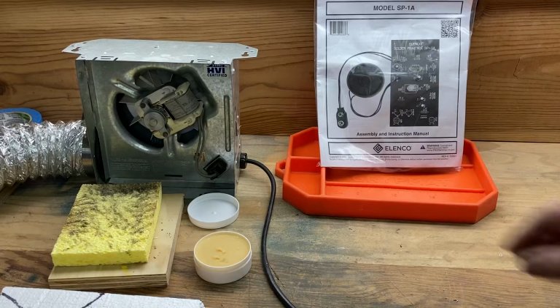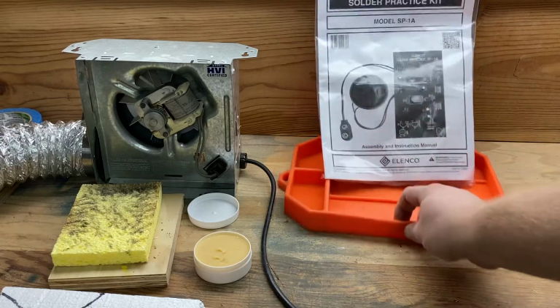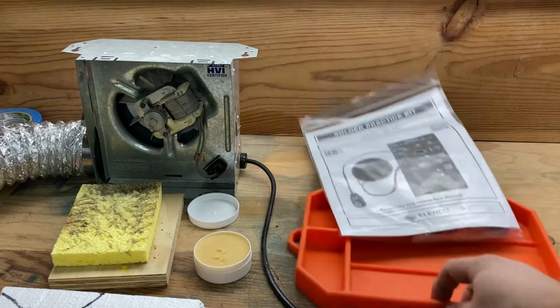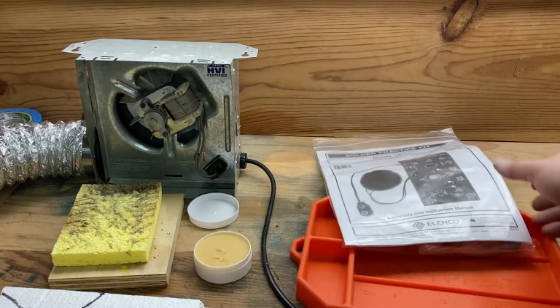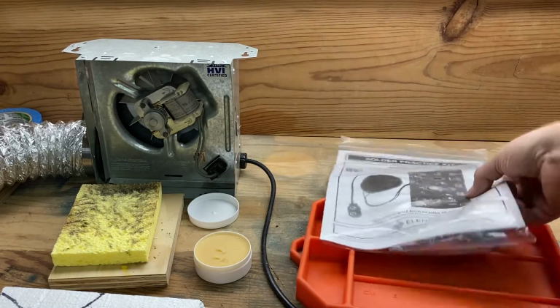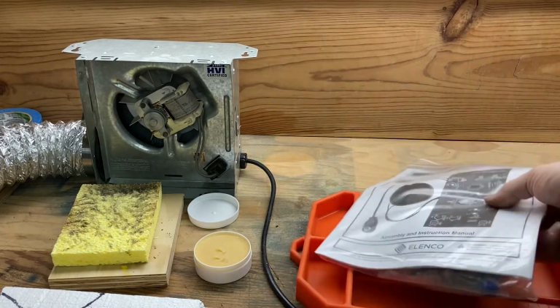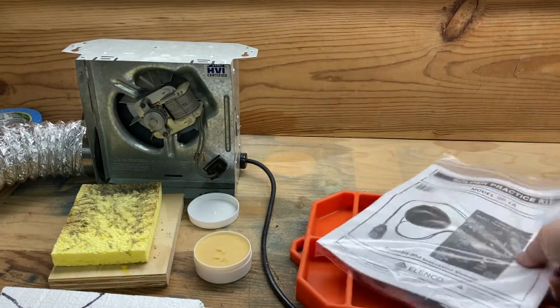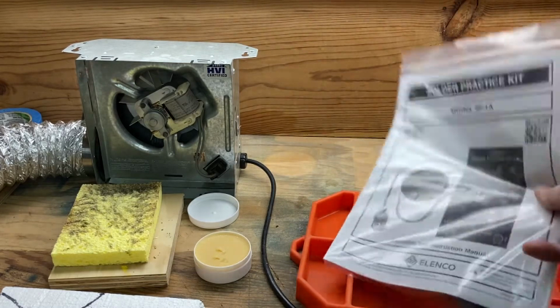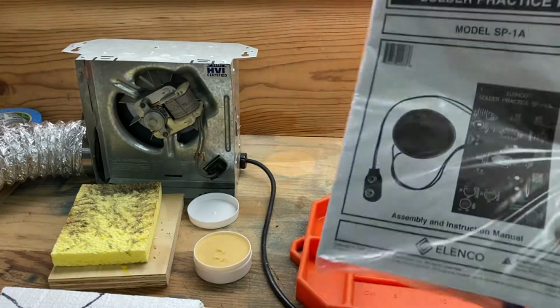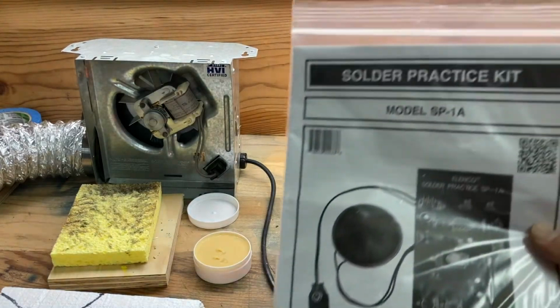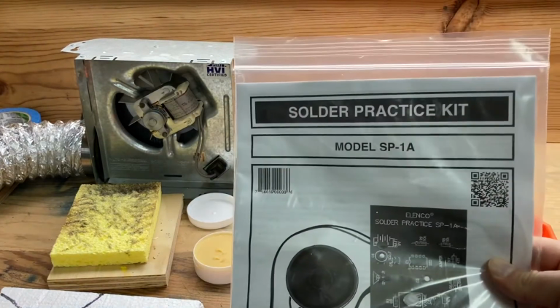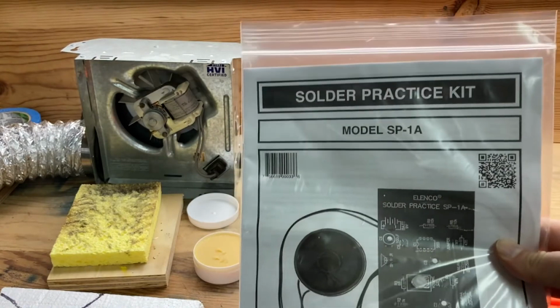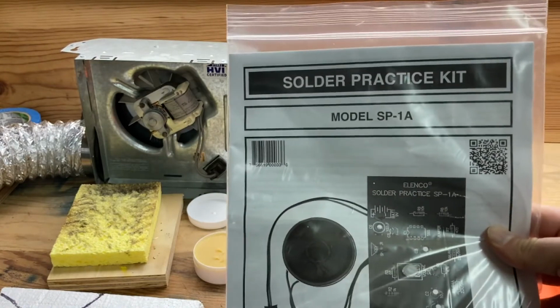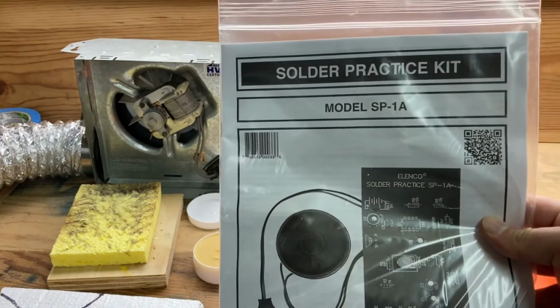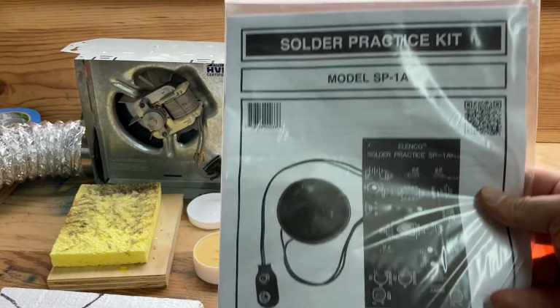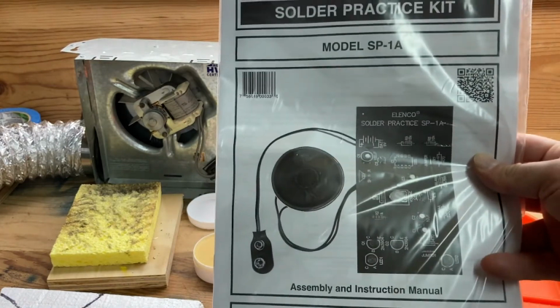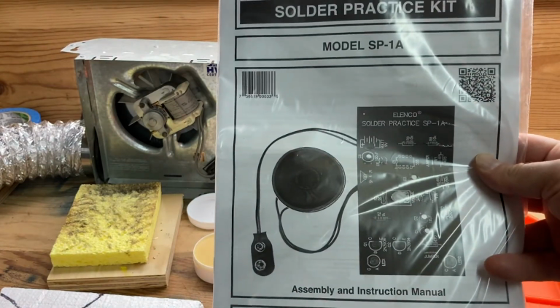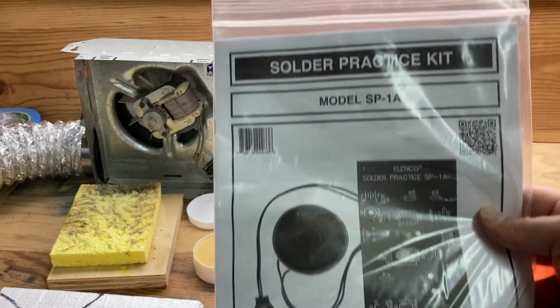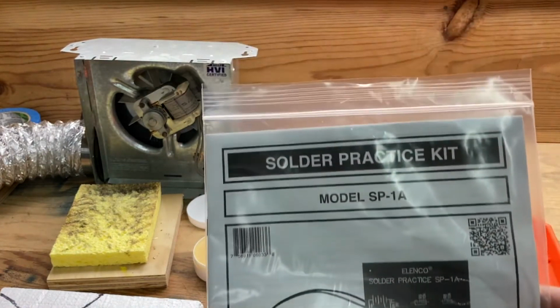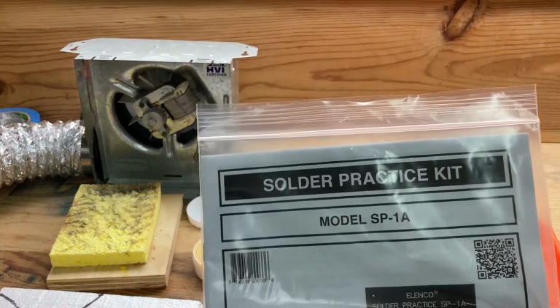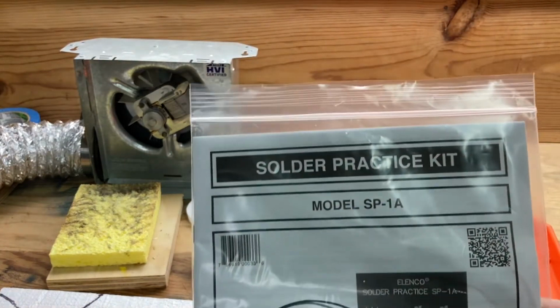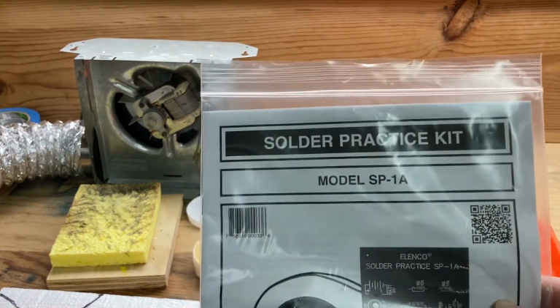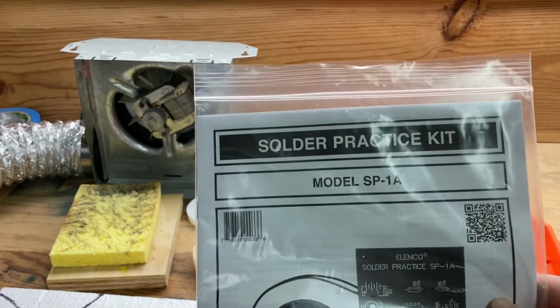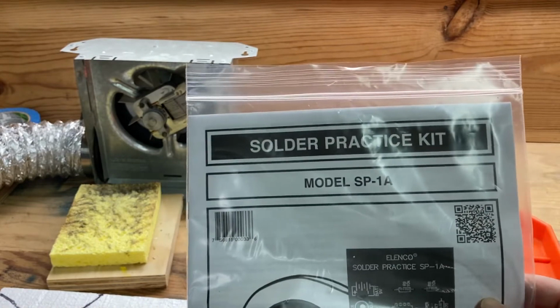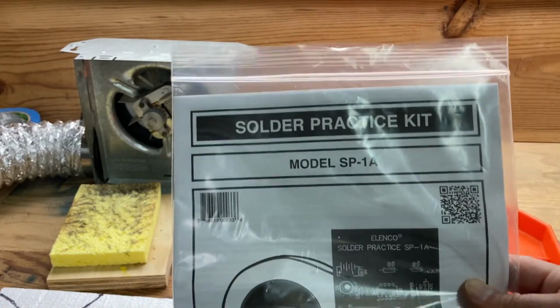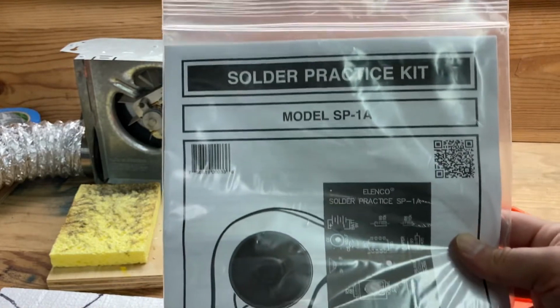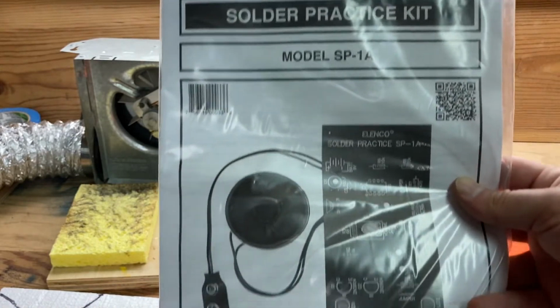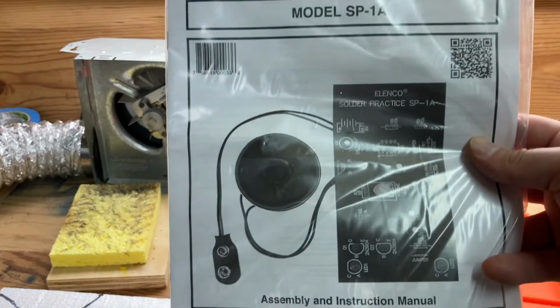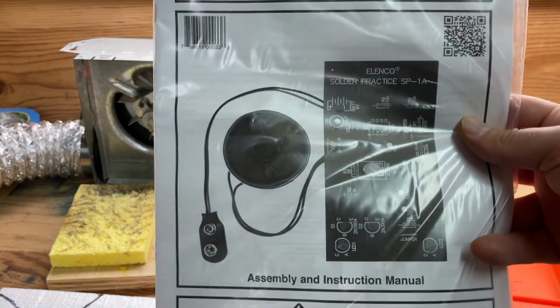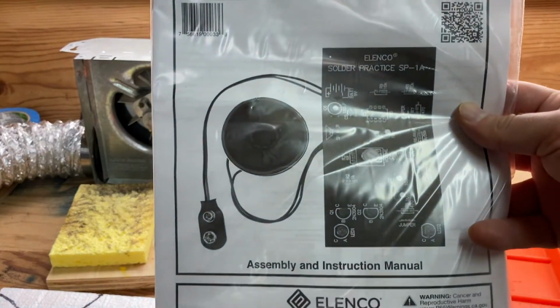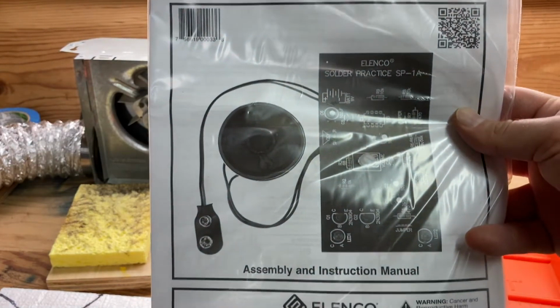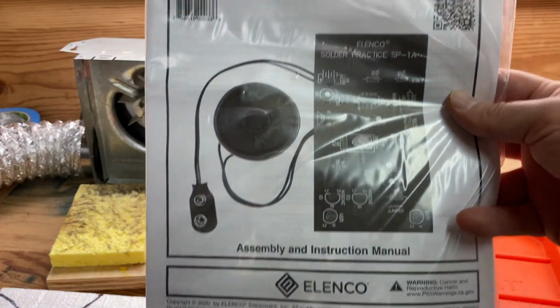Today I got a better kit, an actual training kit. It's an Elenco model SP1A. I'm going to put together this — it's kind of a sound or alarm kit.